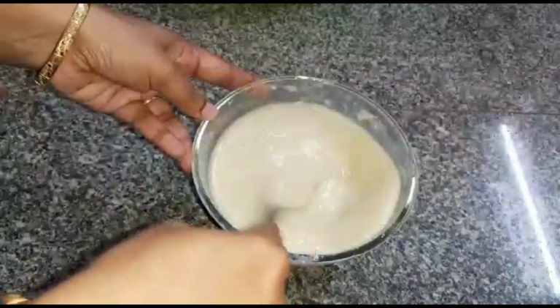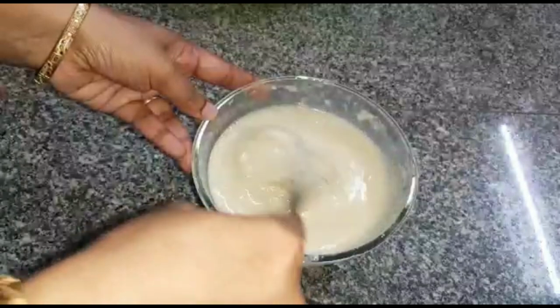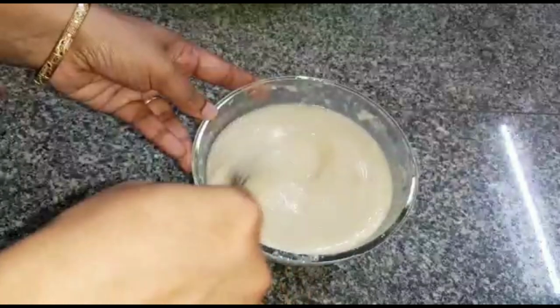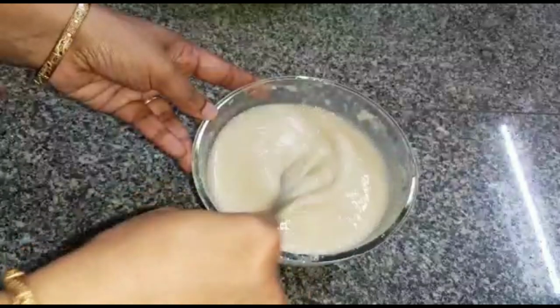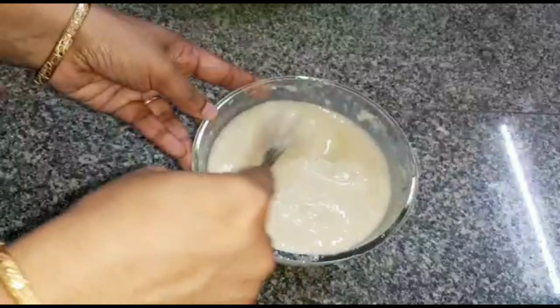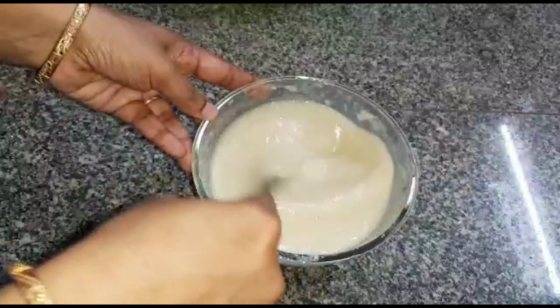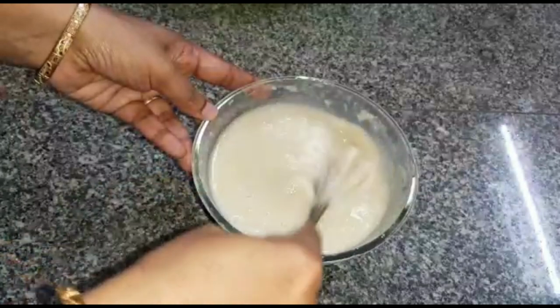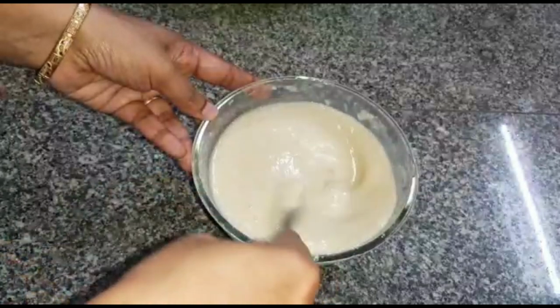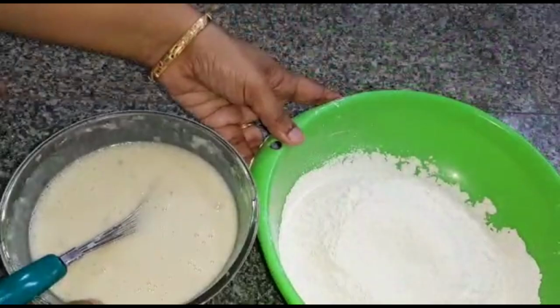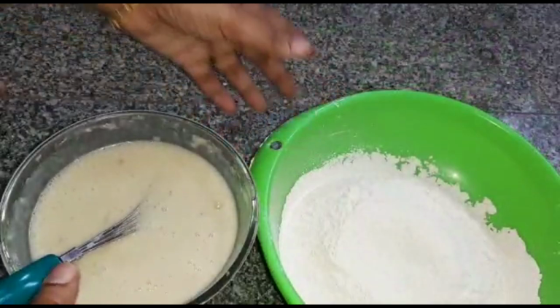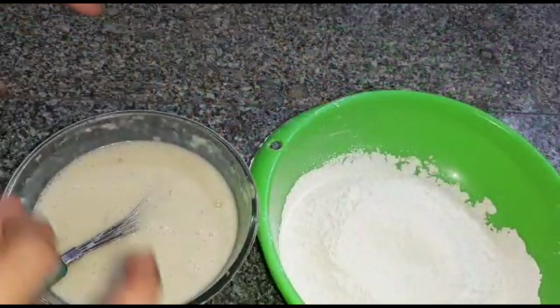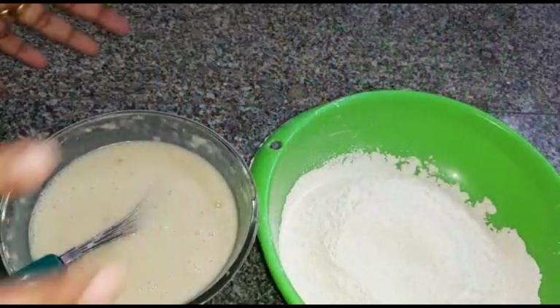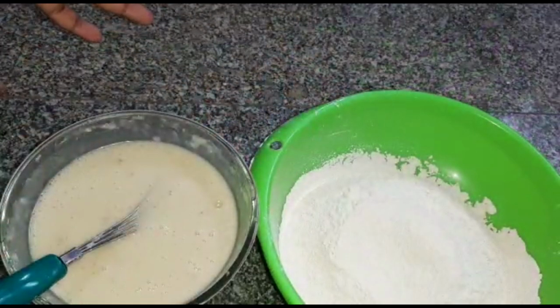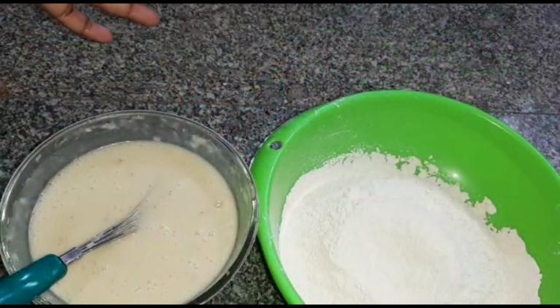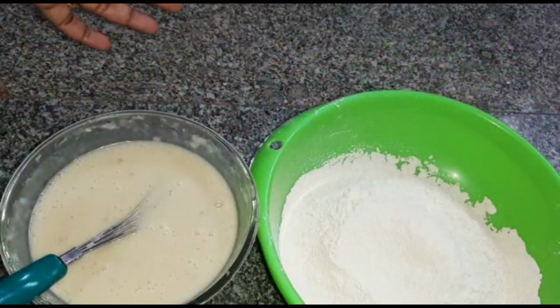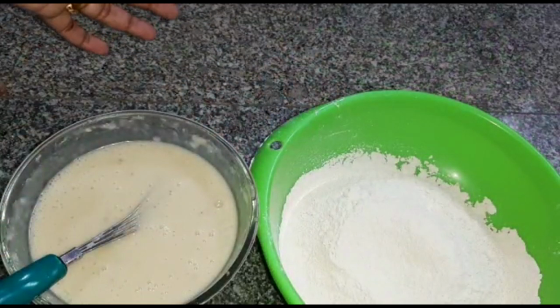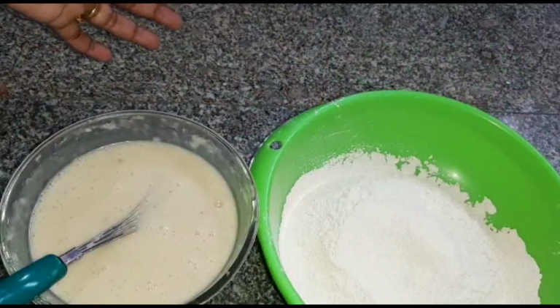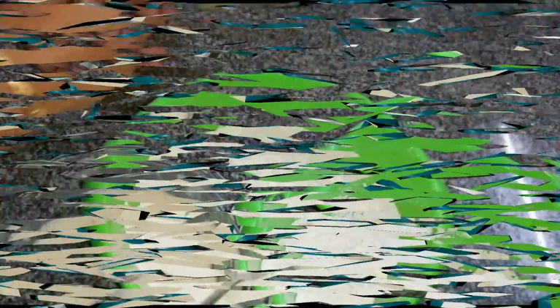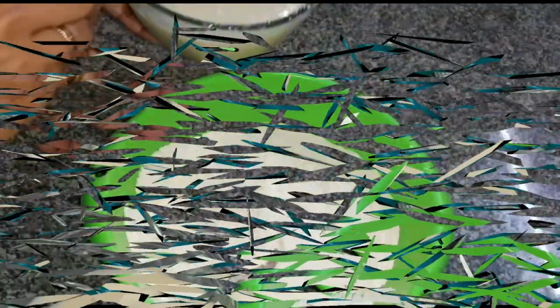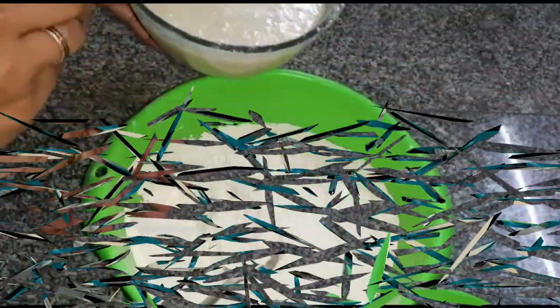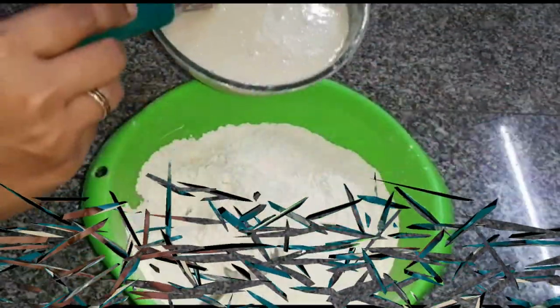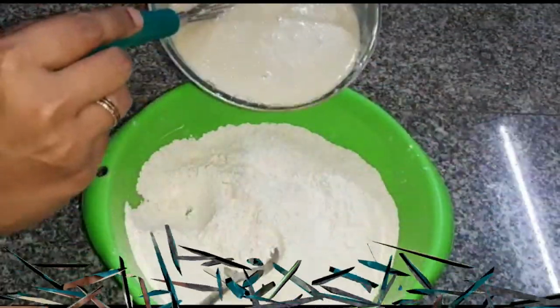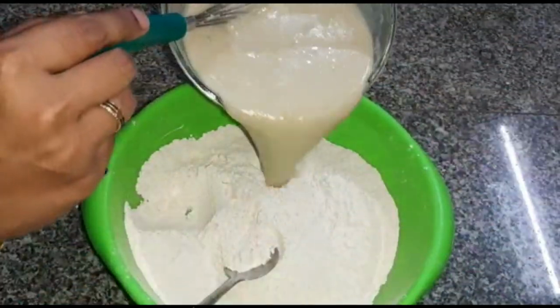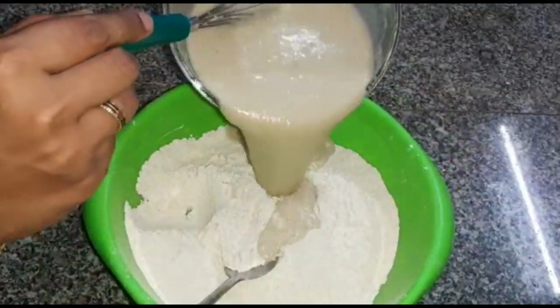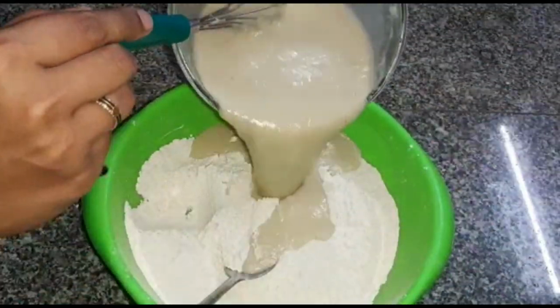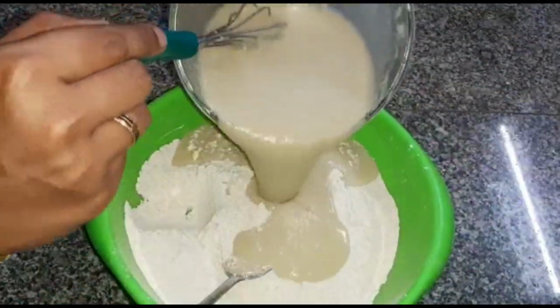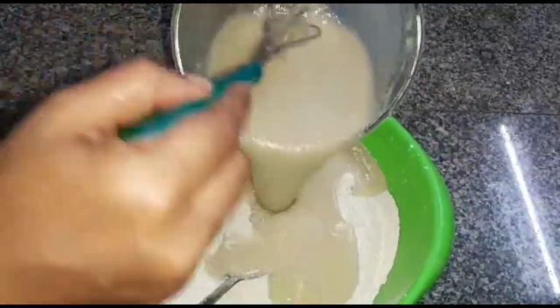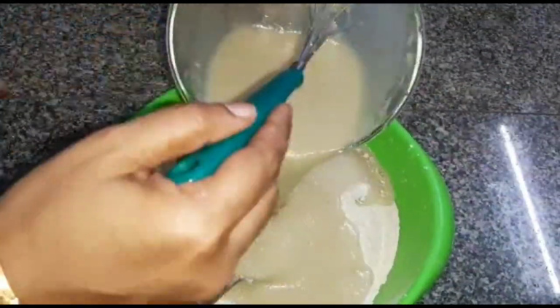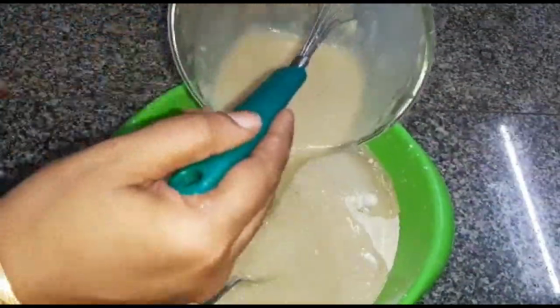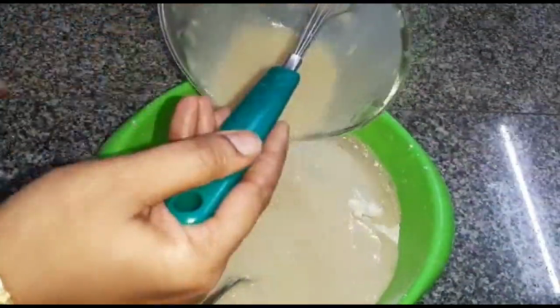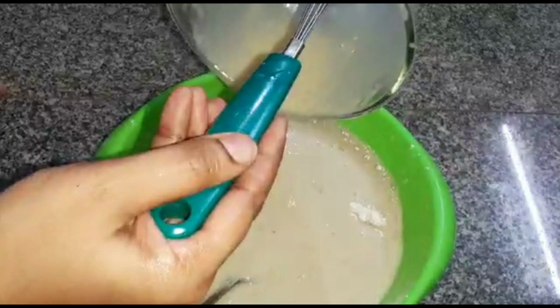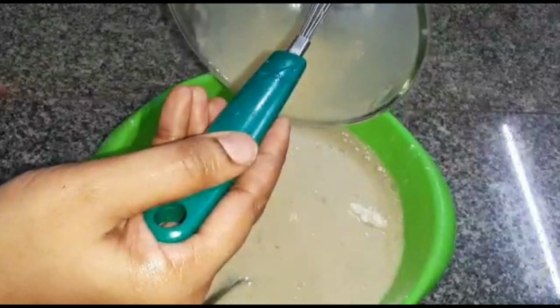We will add a little powder. We will mix the mixture and mix it in.